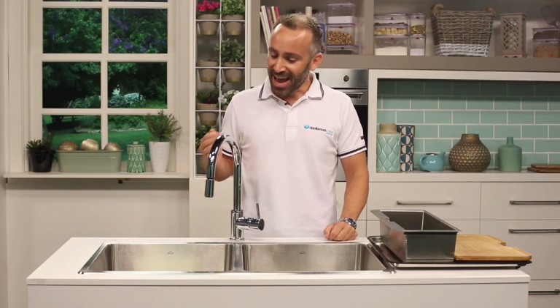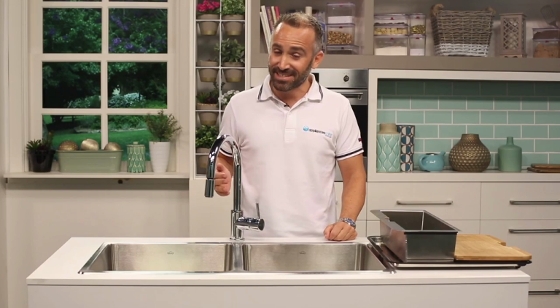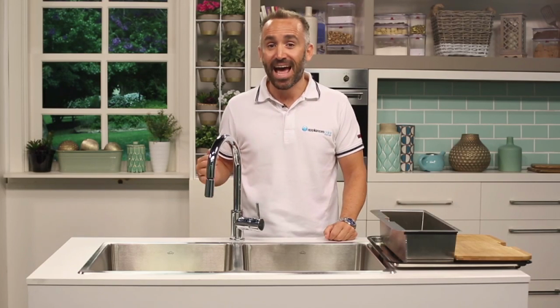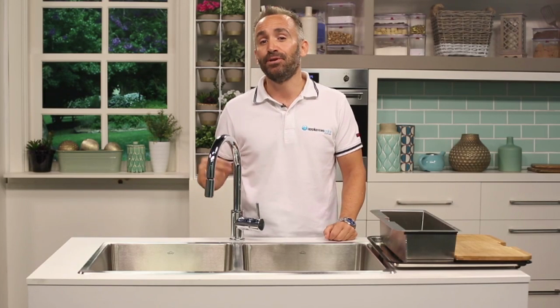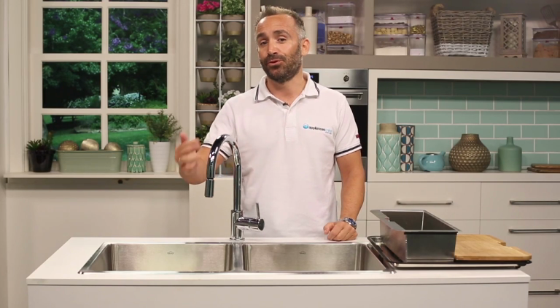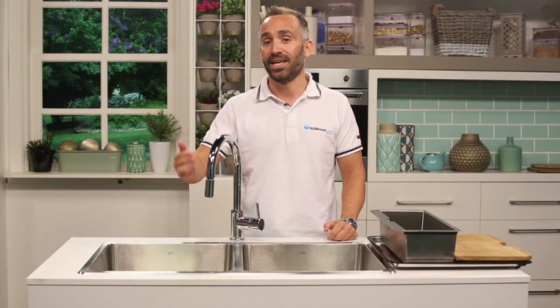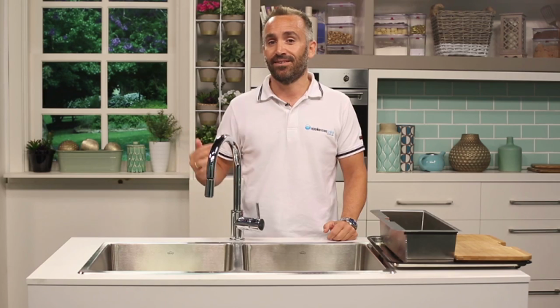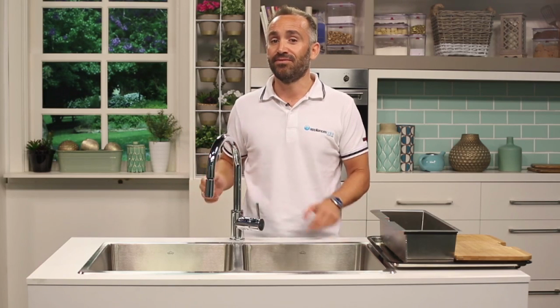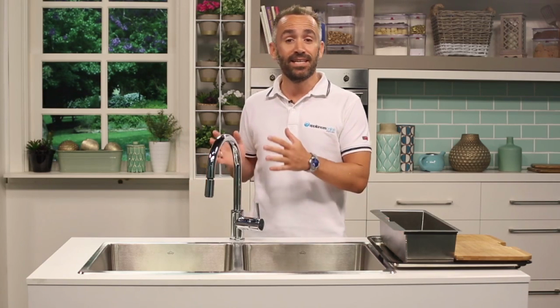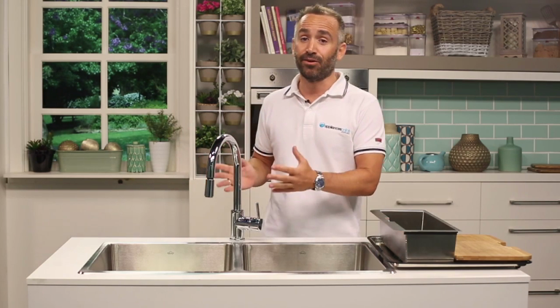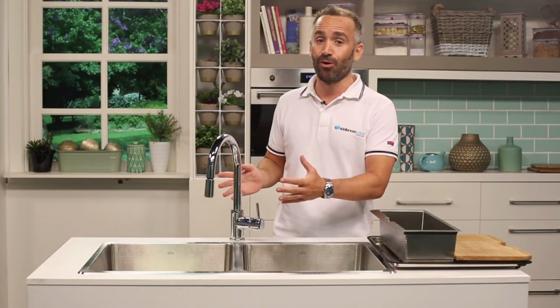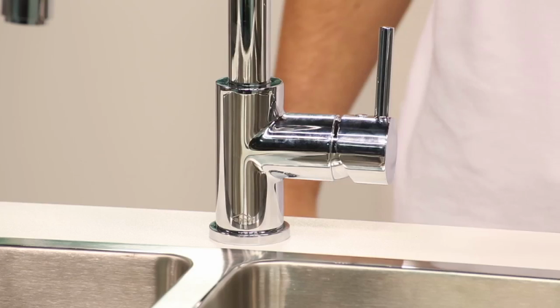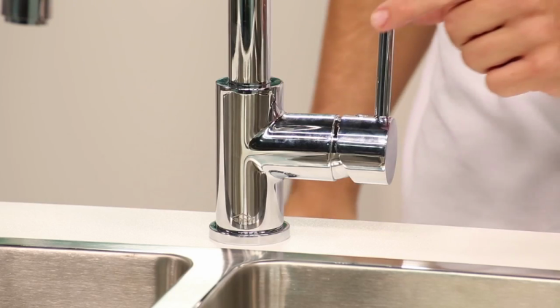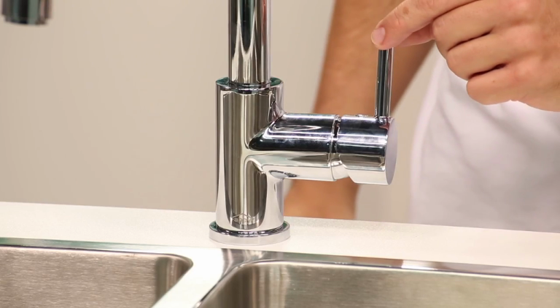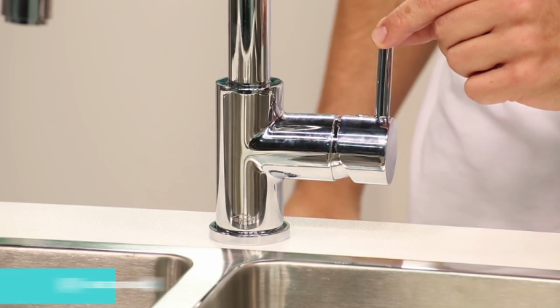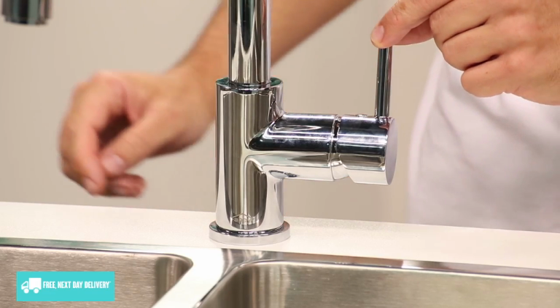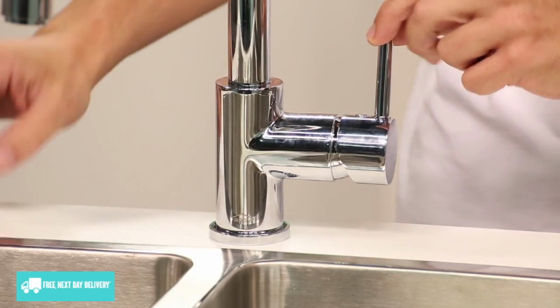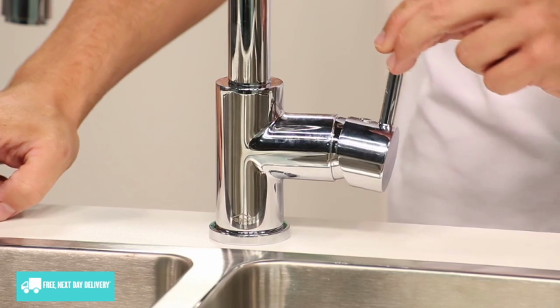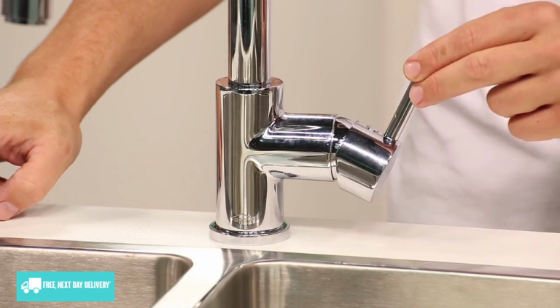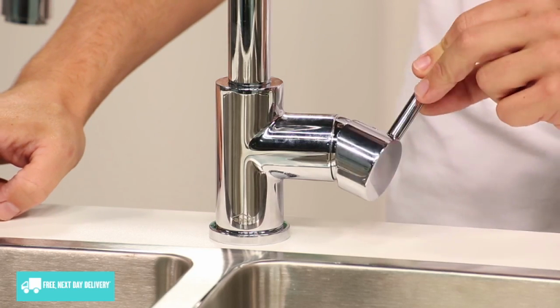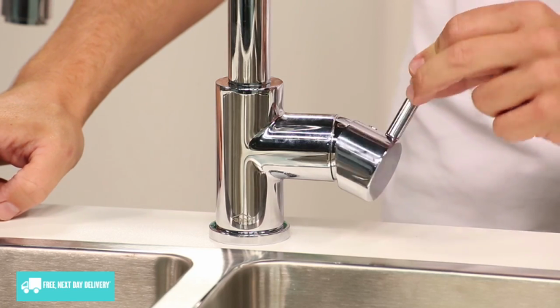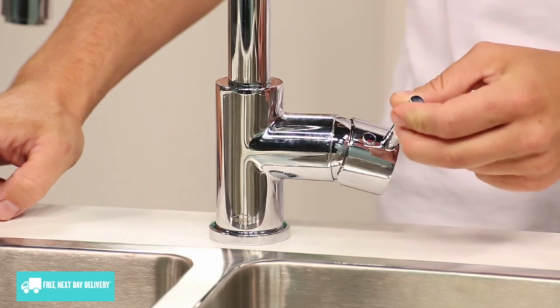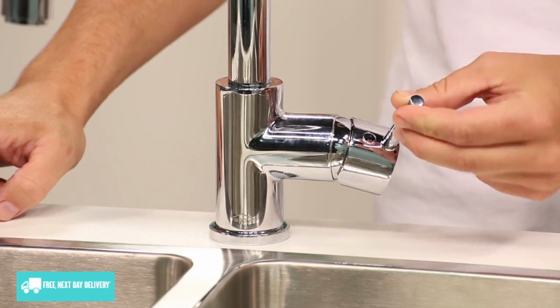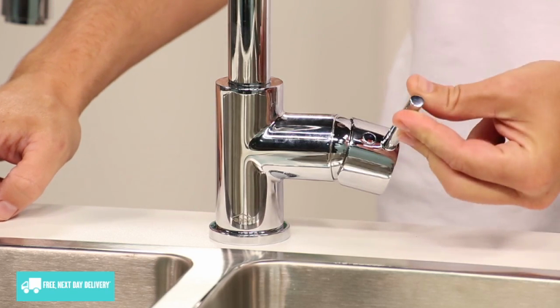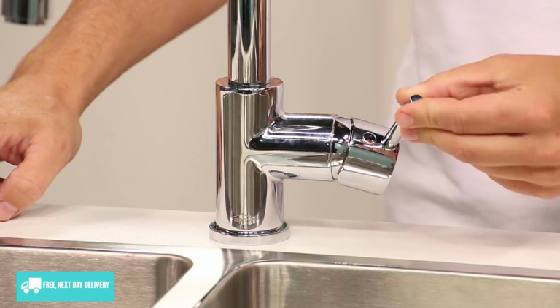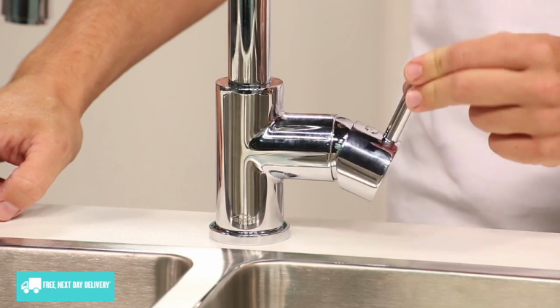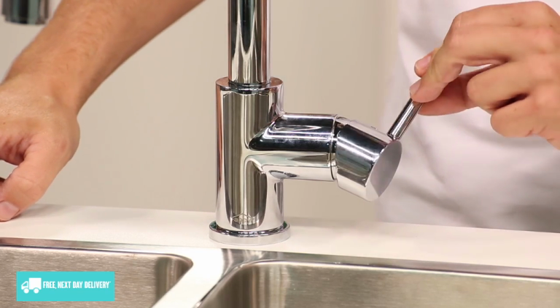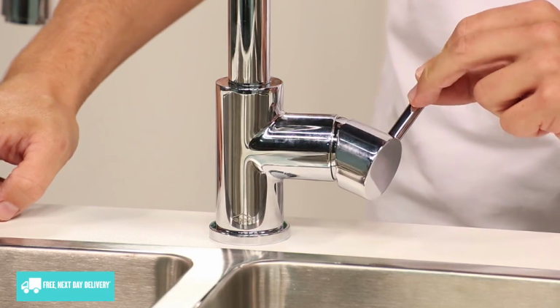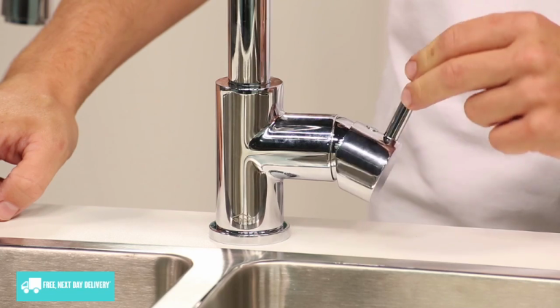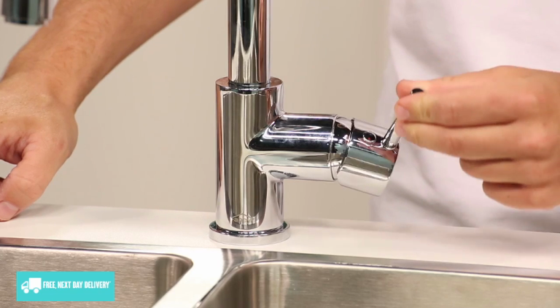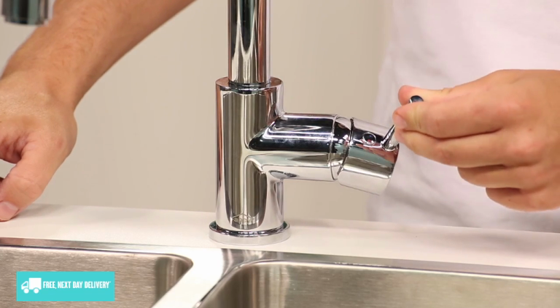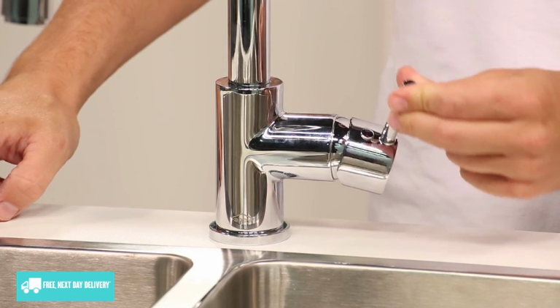As you can see, it has a beautiful gooseneck design that's finished in elegant chrome. The pin lever lets you take grip quite nicely and easily flows from hot to cold. The tap can also be turned on very smoothly, giving you better control over the water flow.